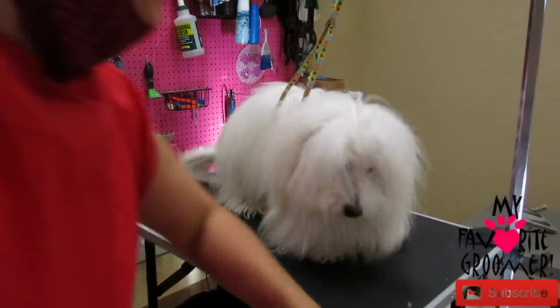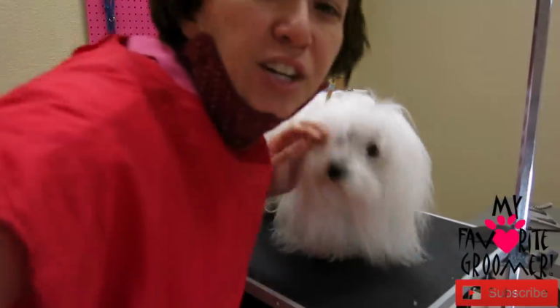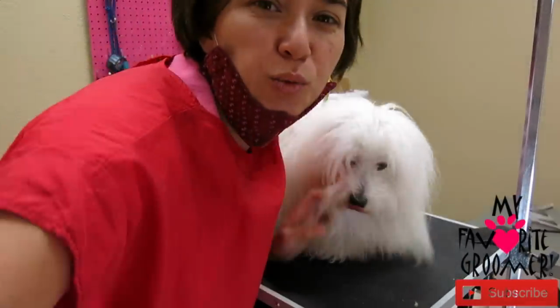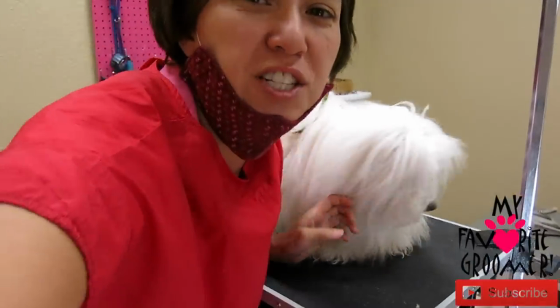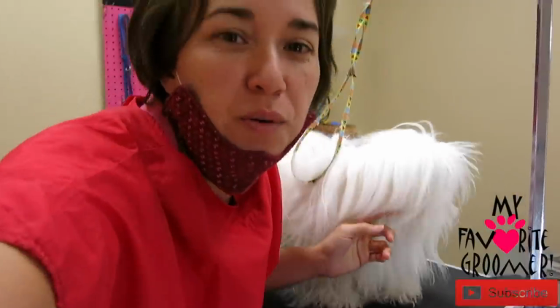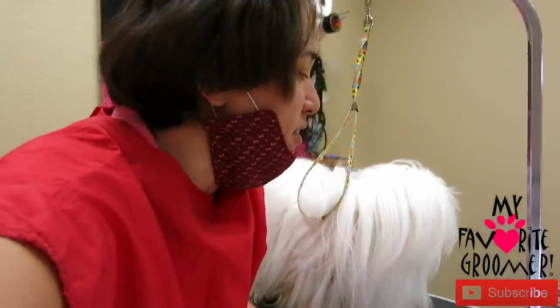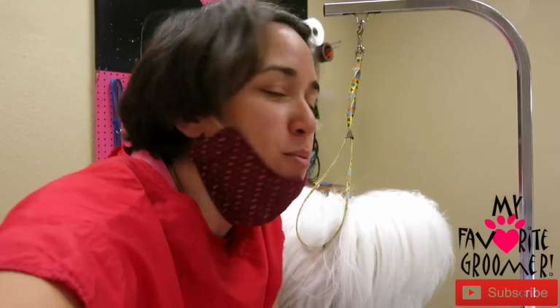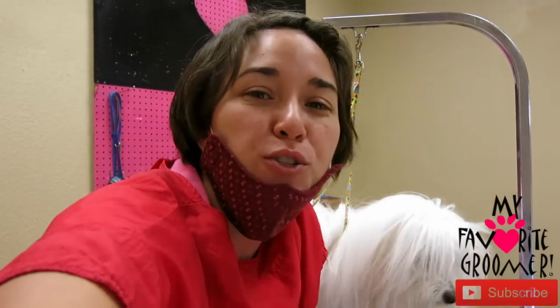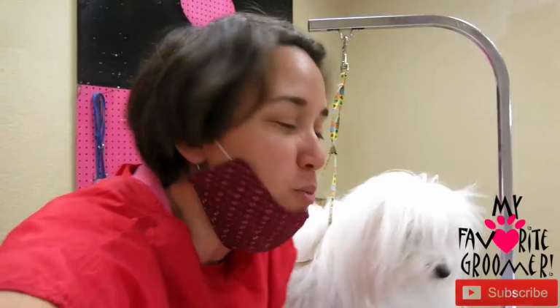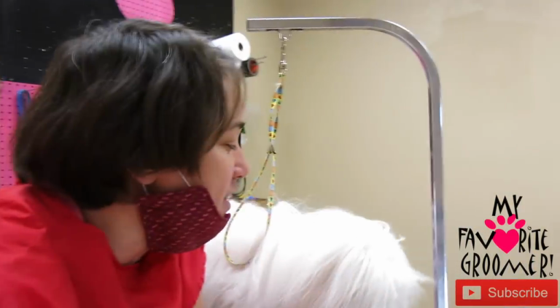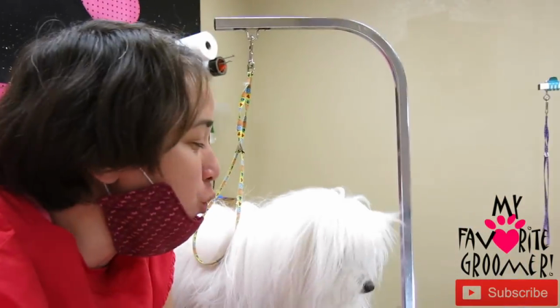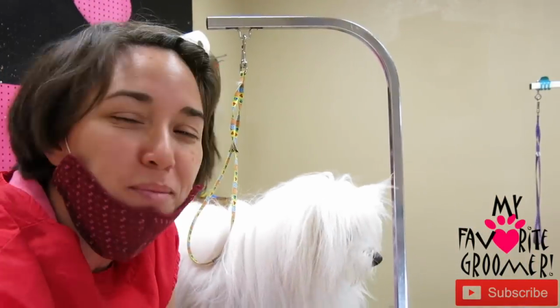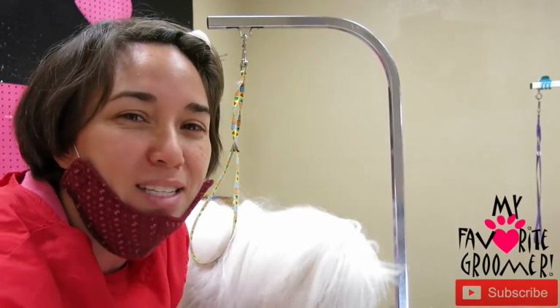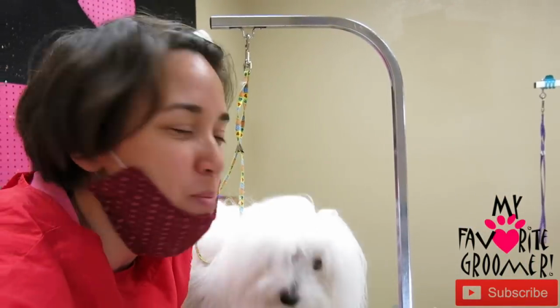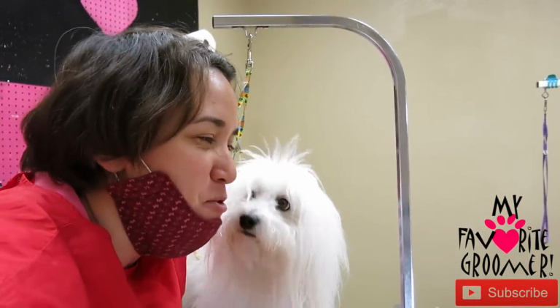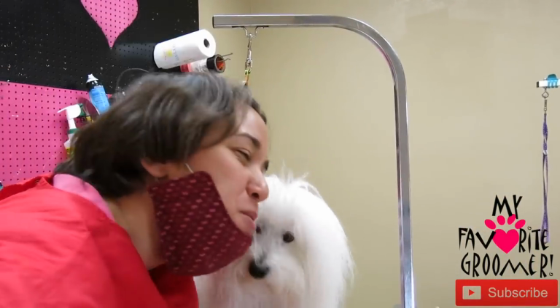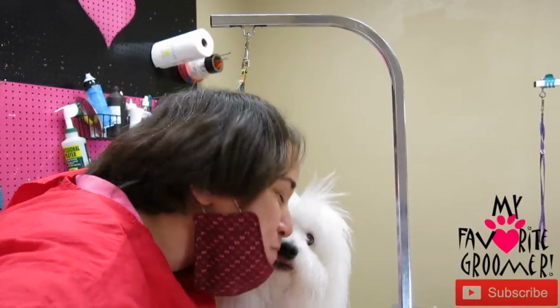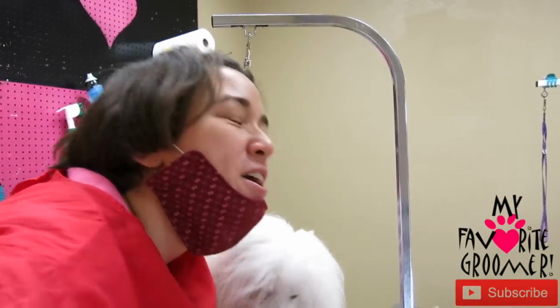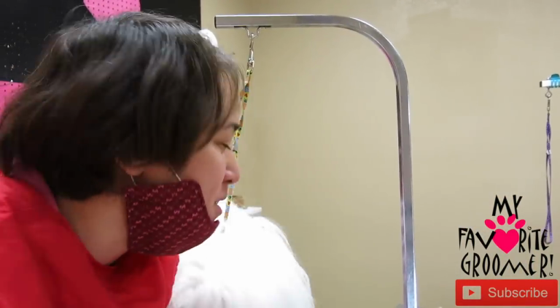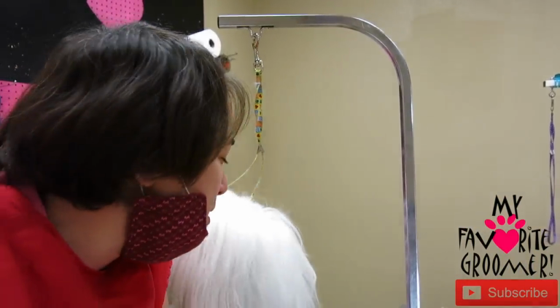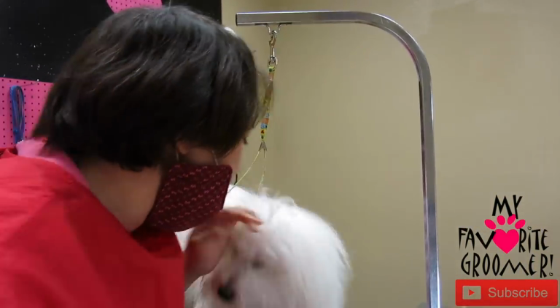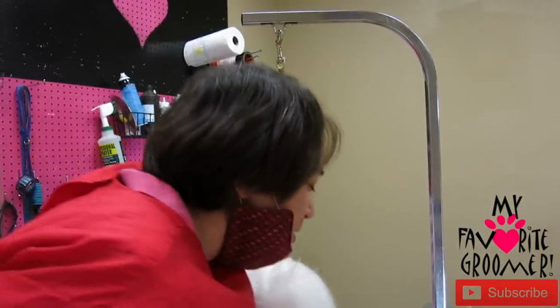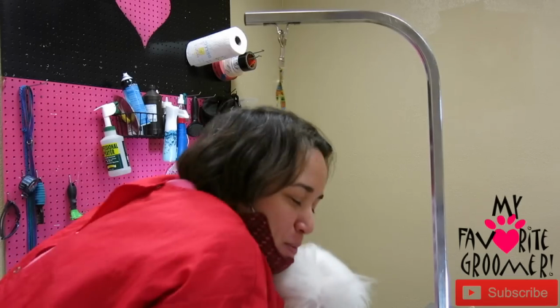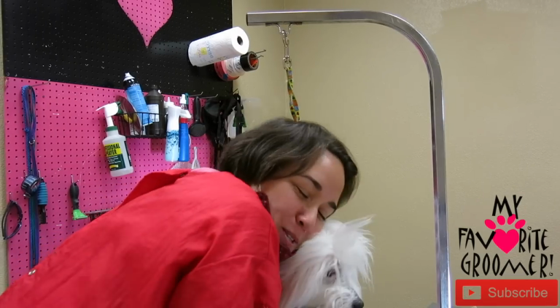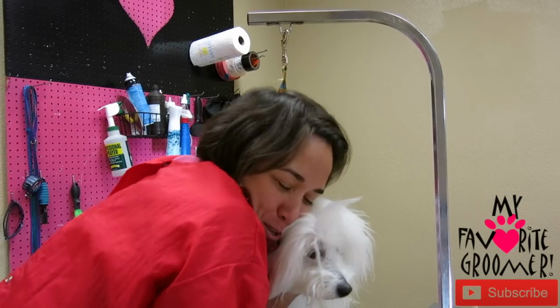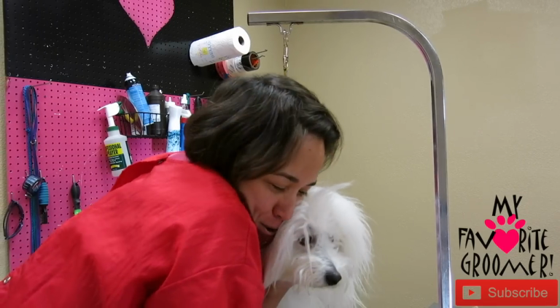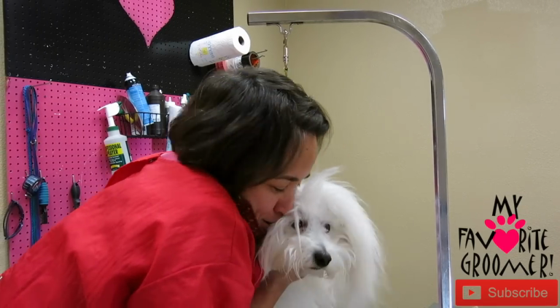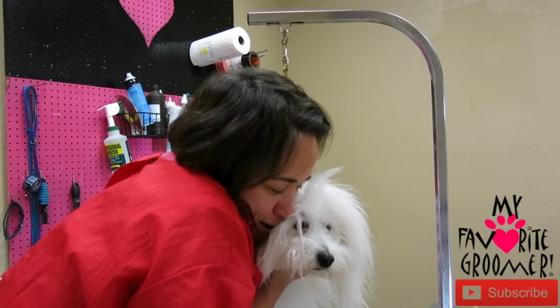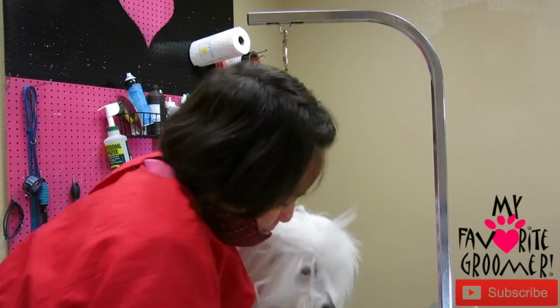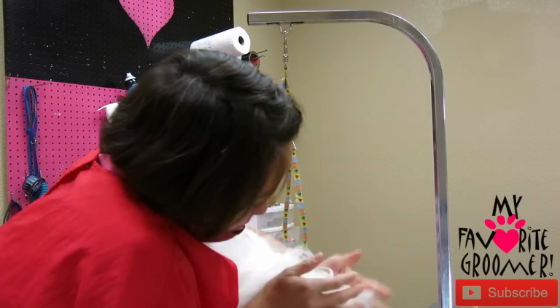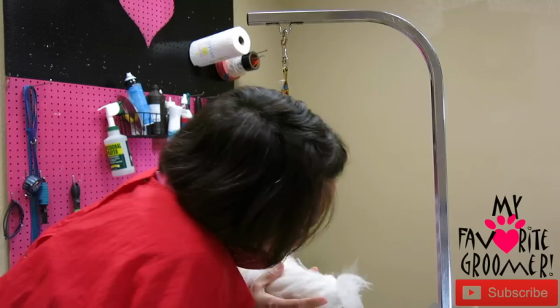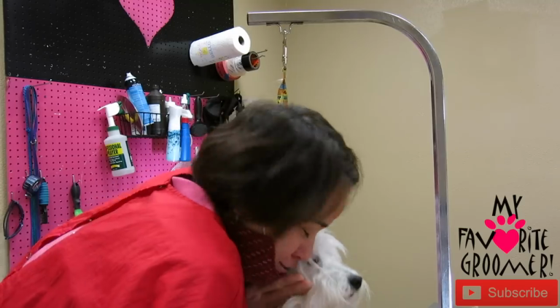Hey y'all, thanks for watching Didi Croix with My Favorite Groomer on YouTube. Alright, so Max, one of my favorites. He gives some kisses. Oh my goodness, I just love you.